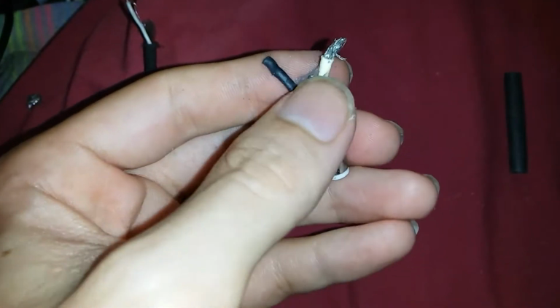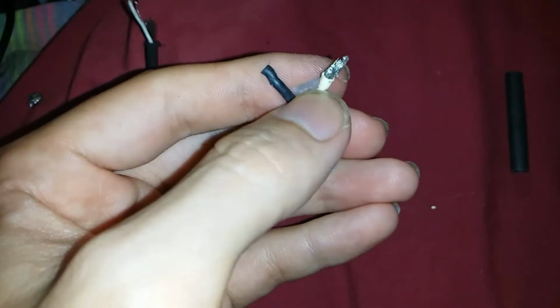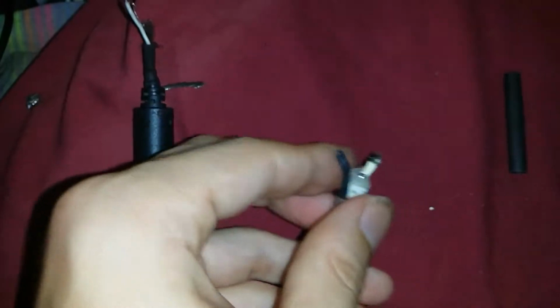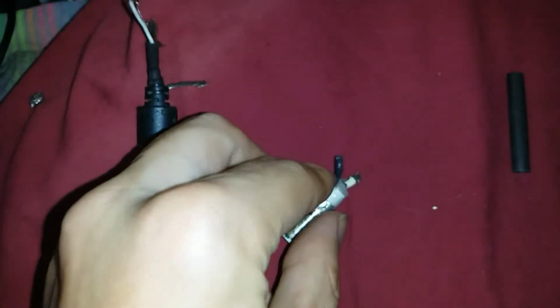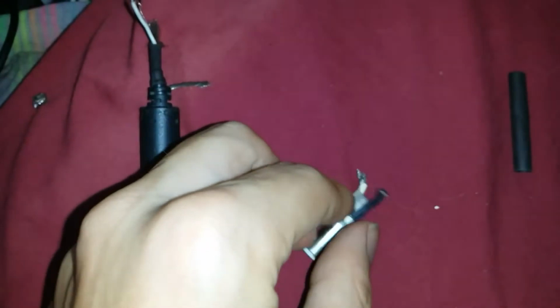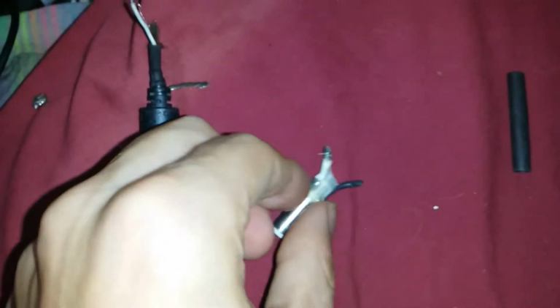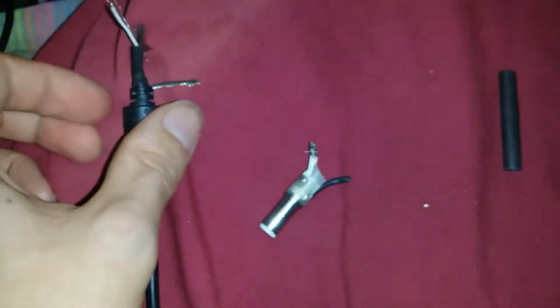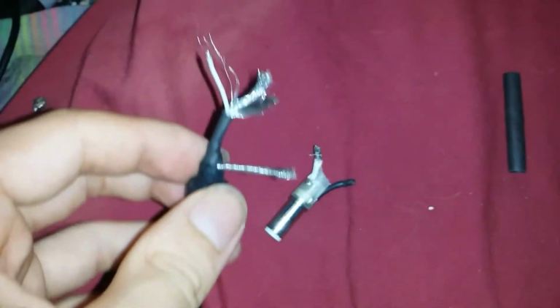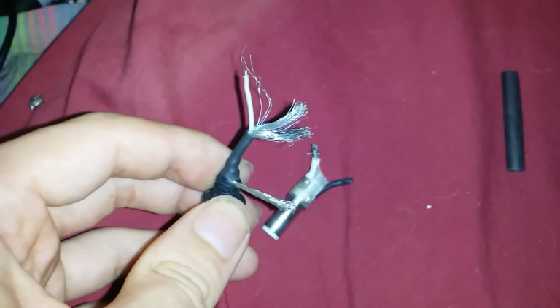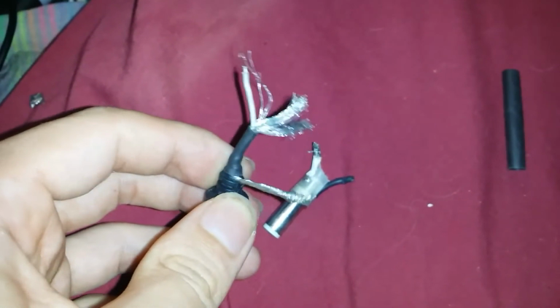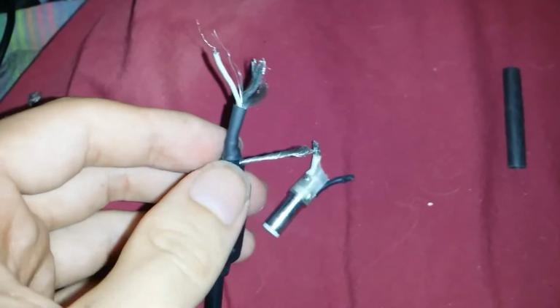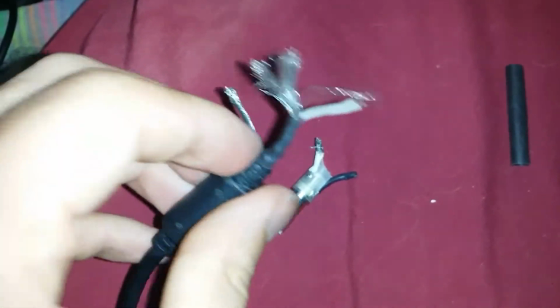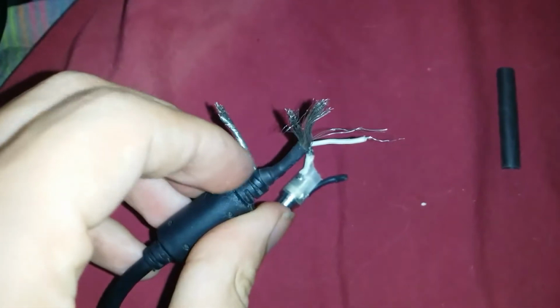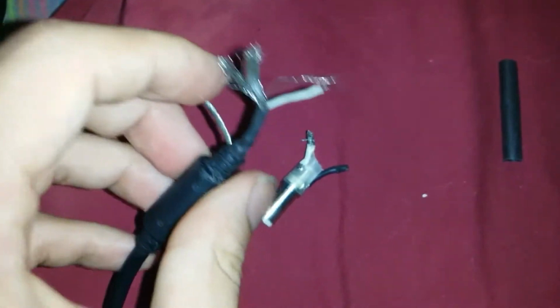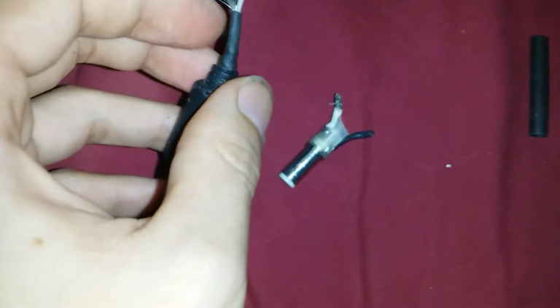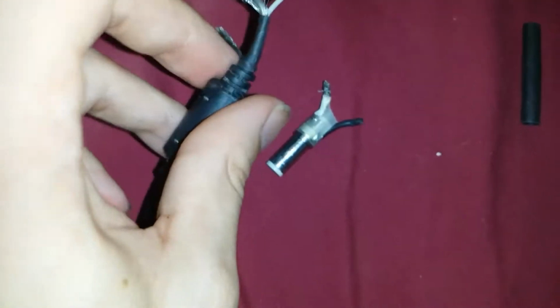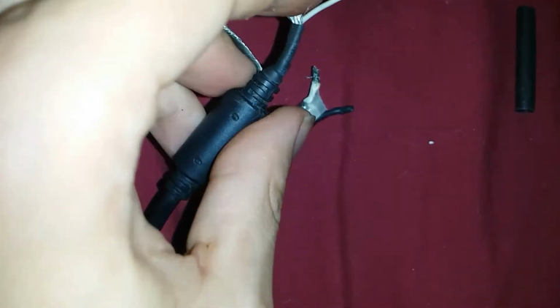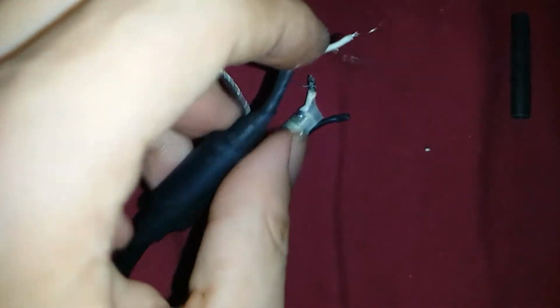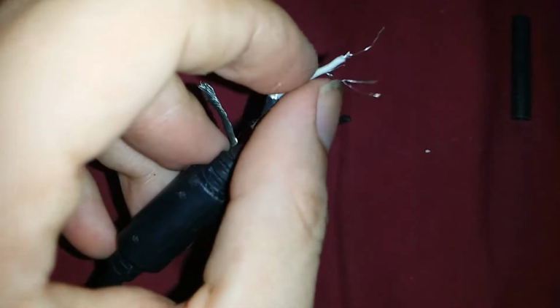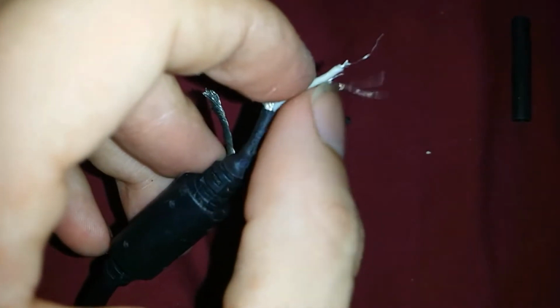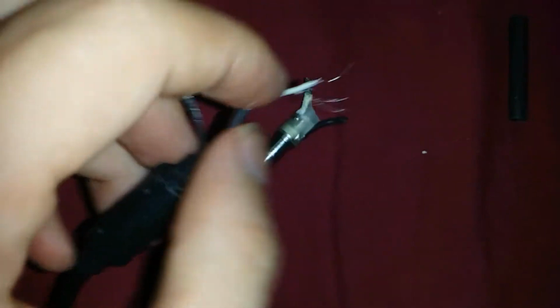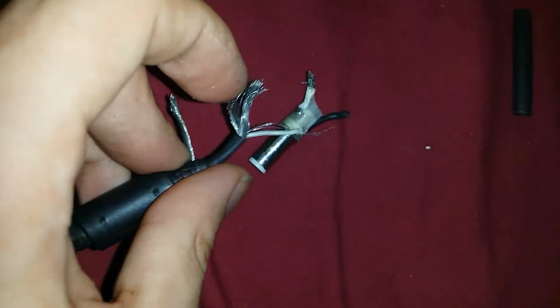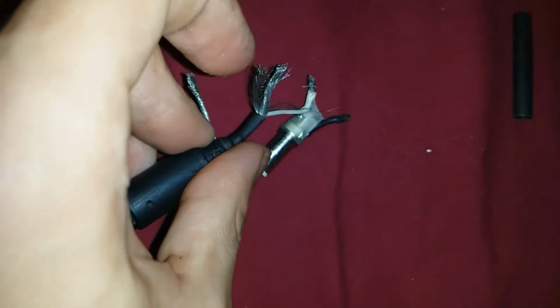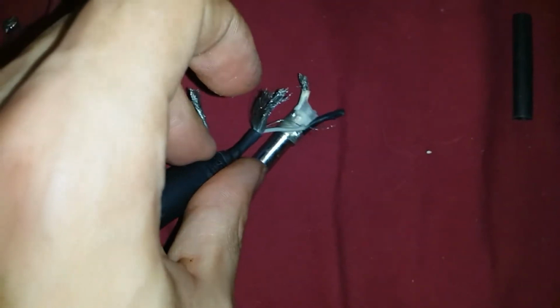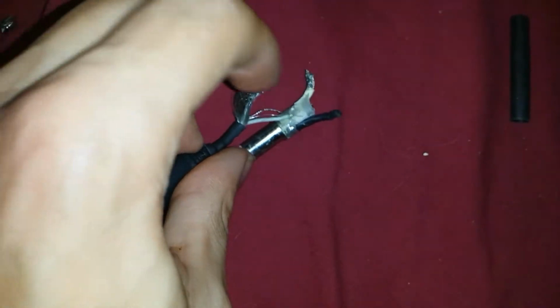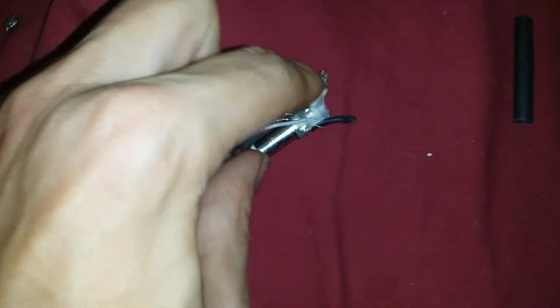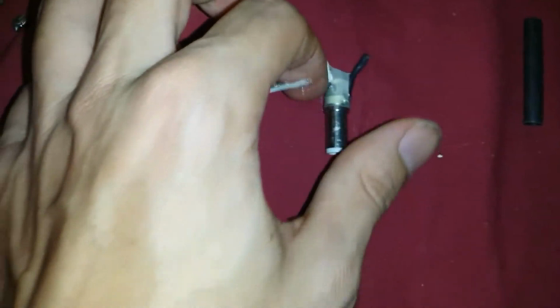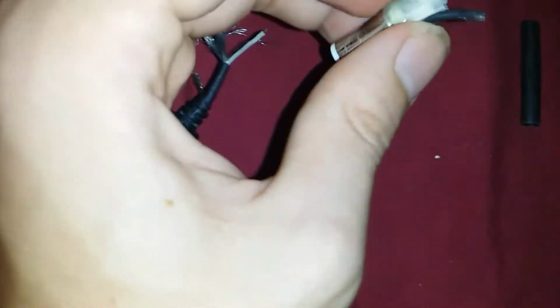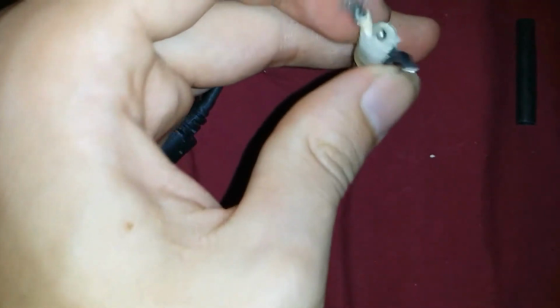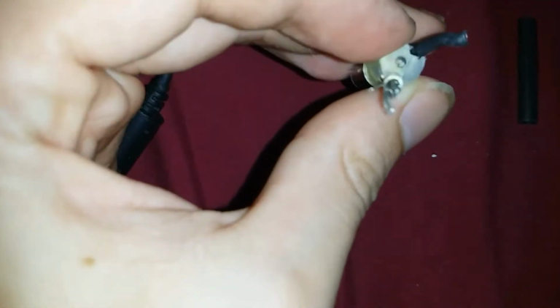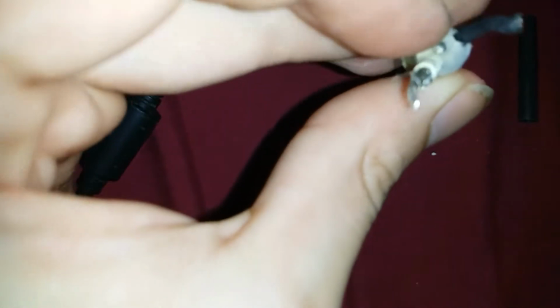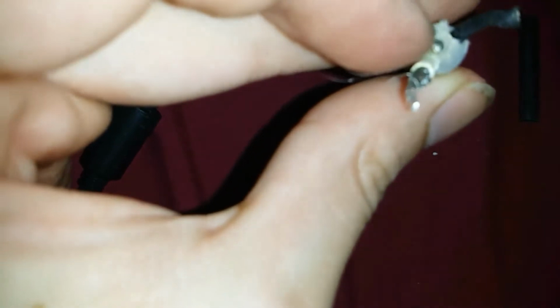and then you have your signal wire that allows it to read the battery's charge level, which had ripped off — which was originally this small white one here, which connected to the pin right here in the center.